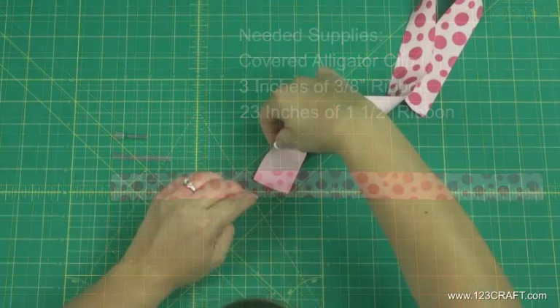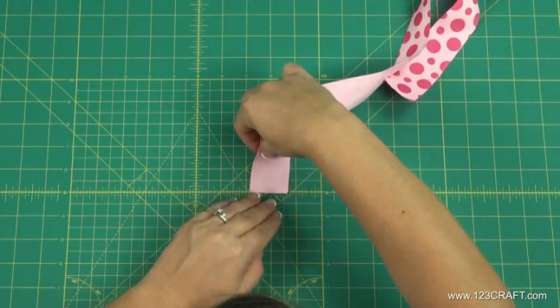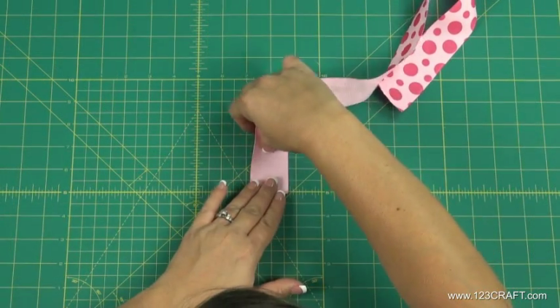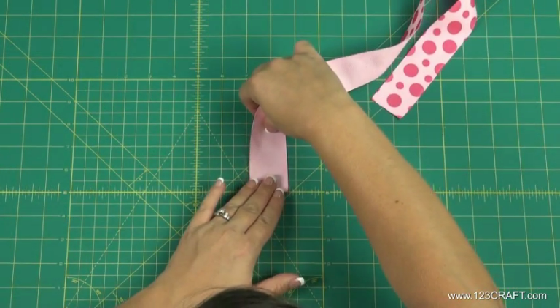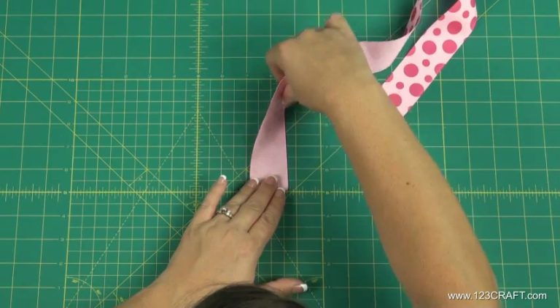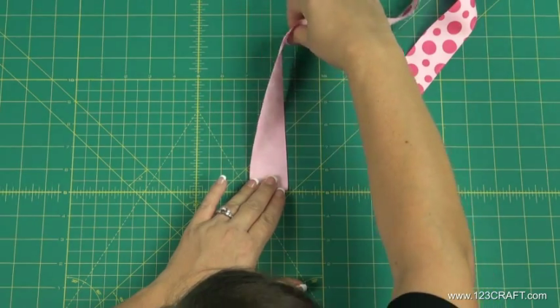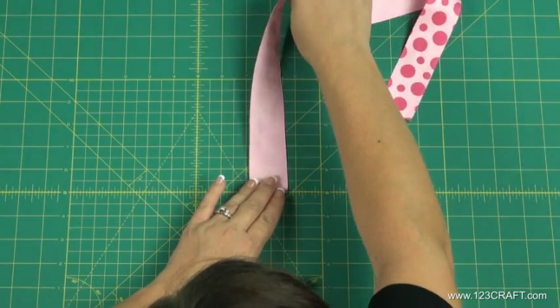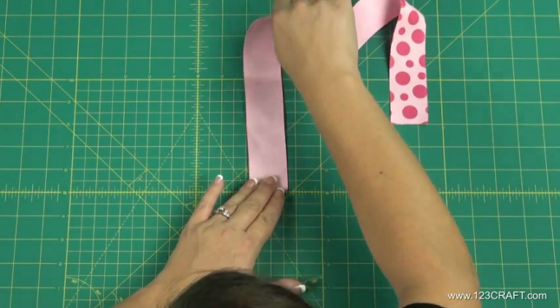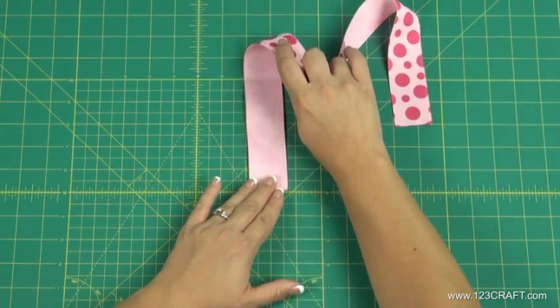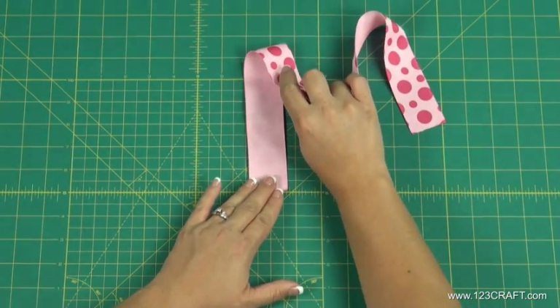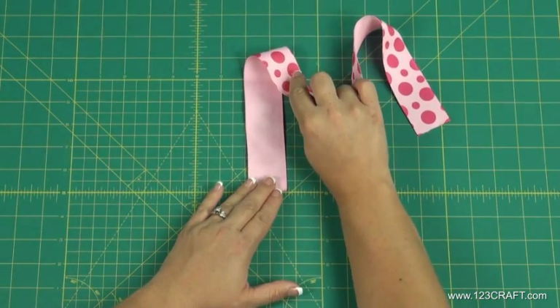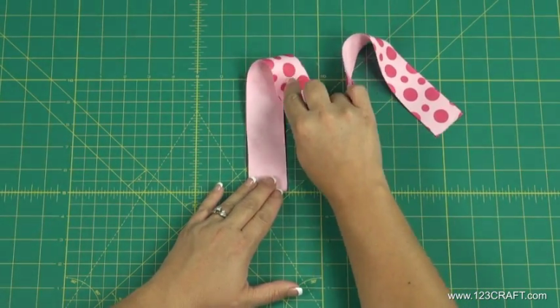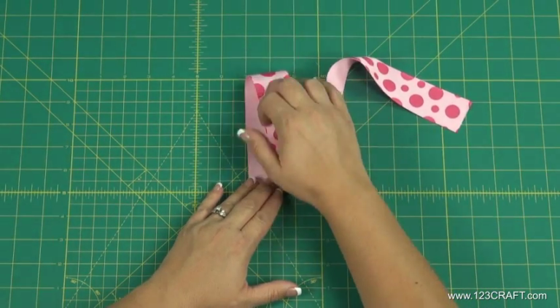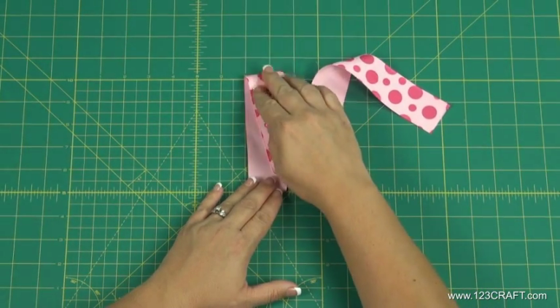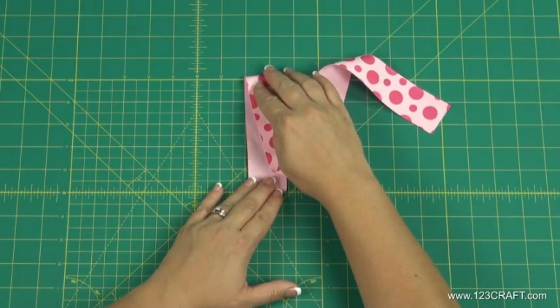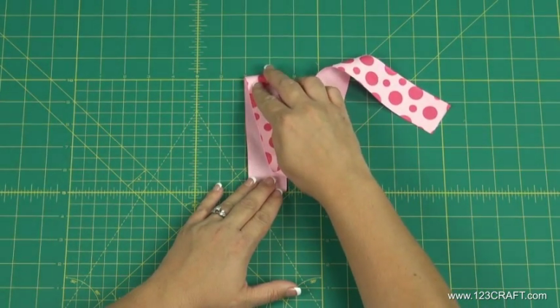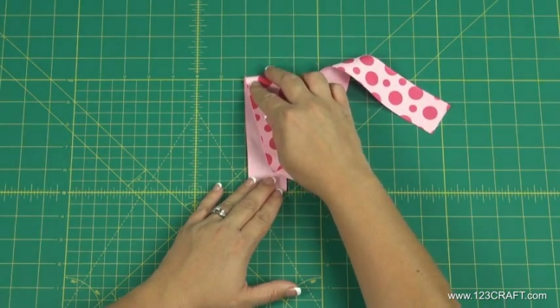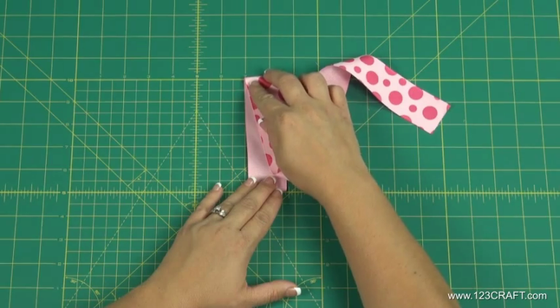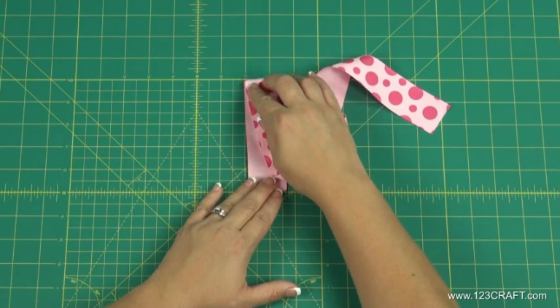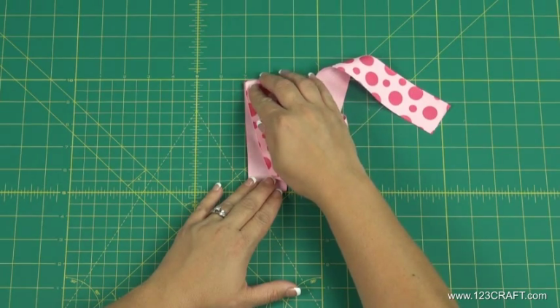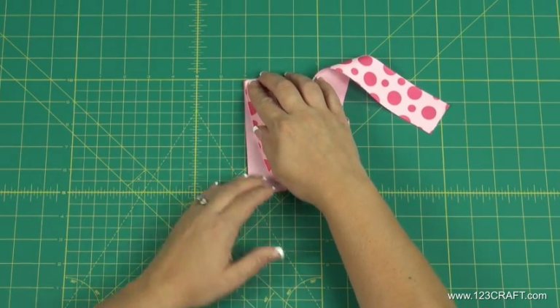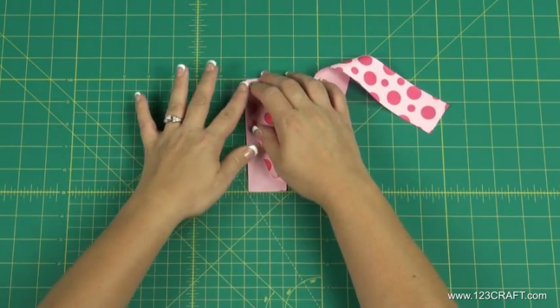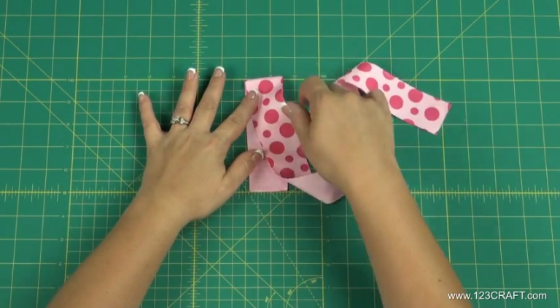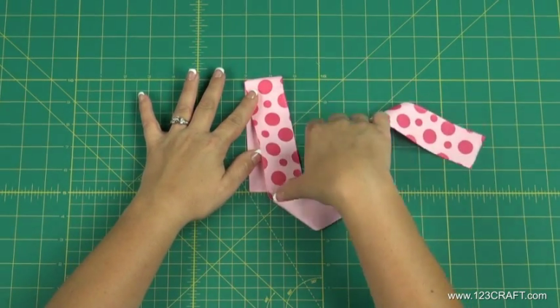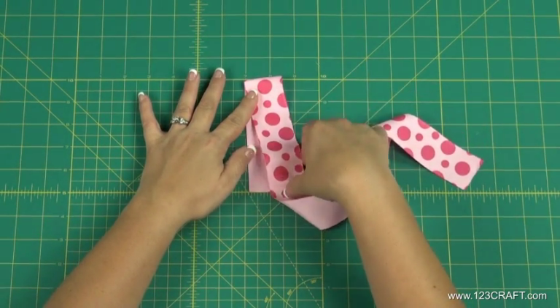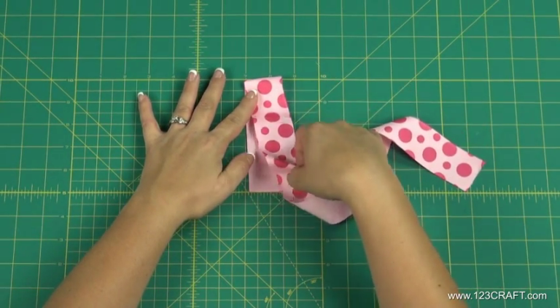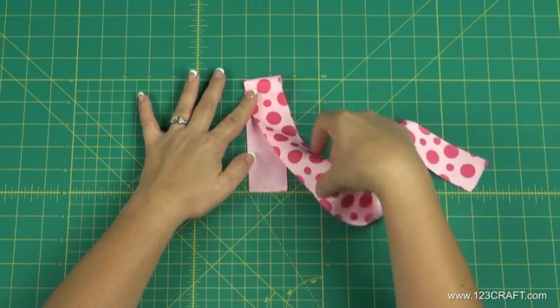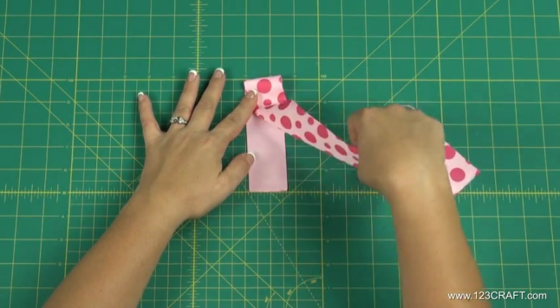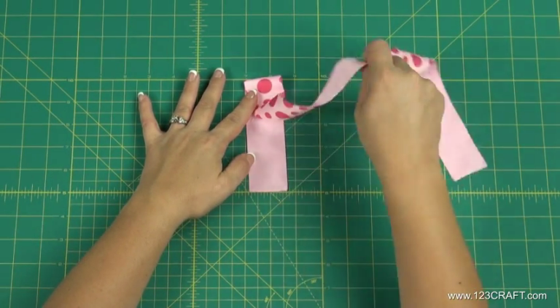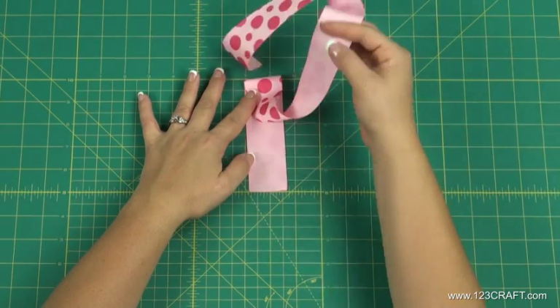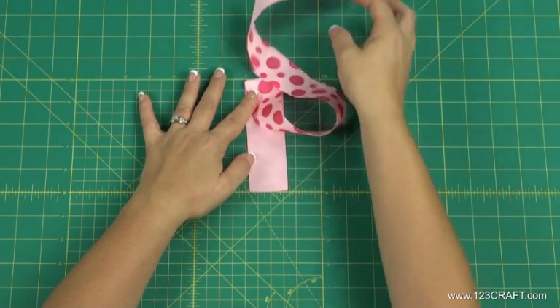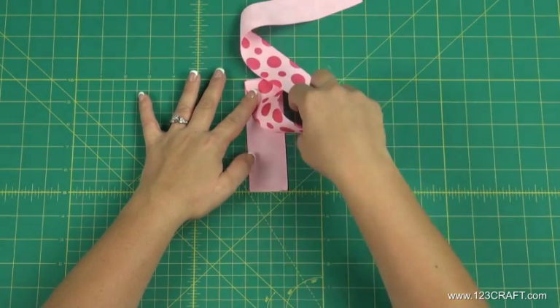Take the 23 inch ribbon and turn it over. Fold the ribbon over at the 5 inch mark. Then fold the ribbon under at the 4 inch mark.